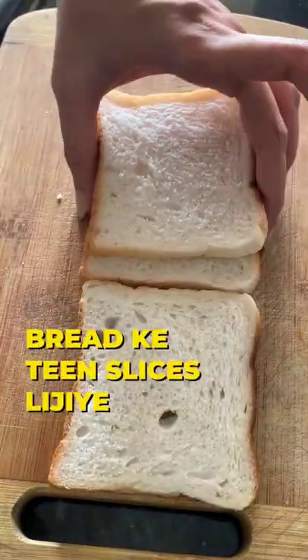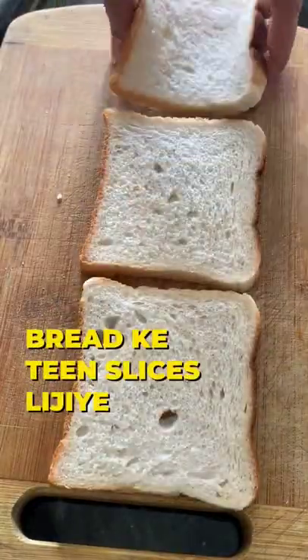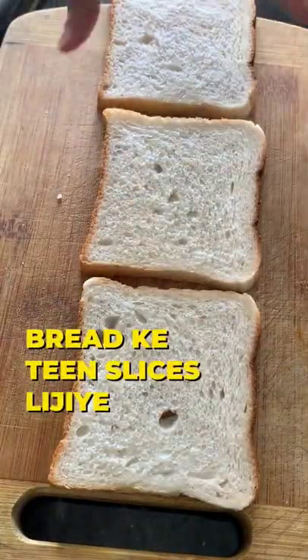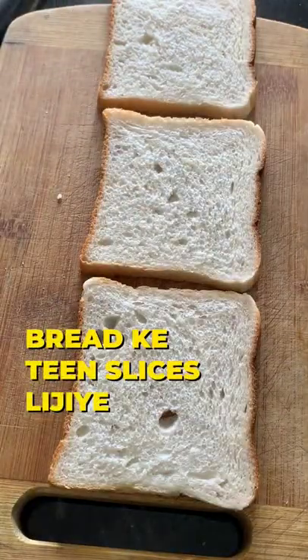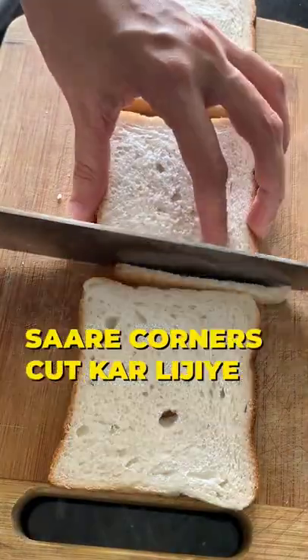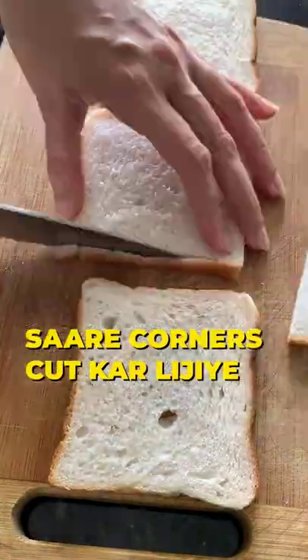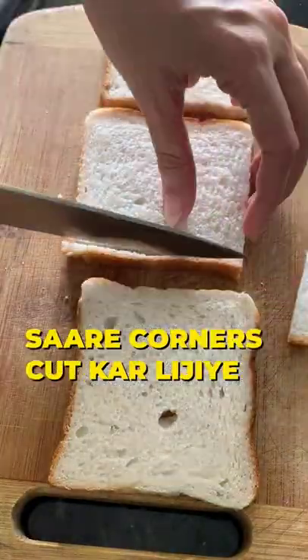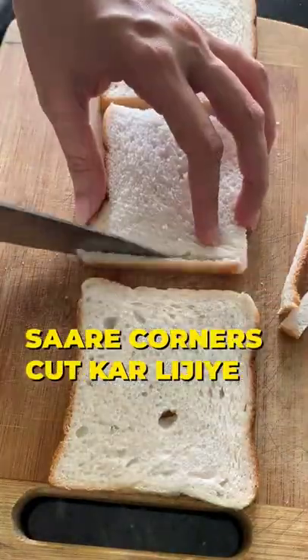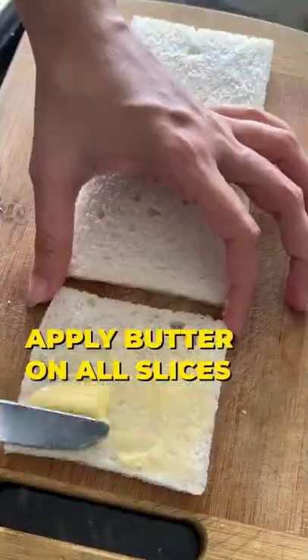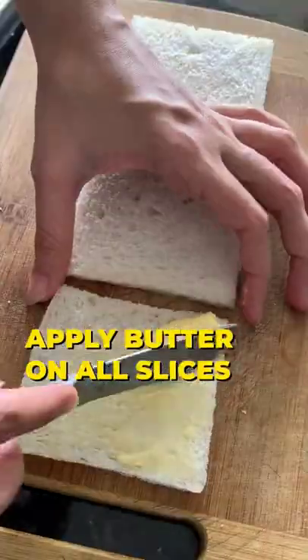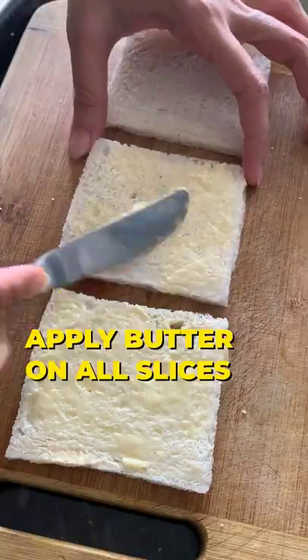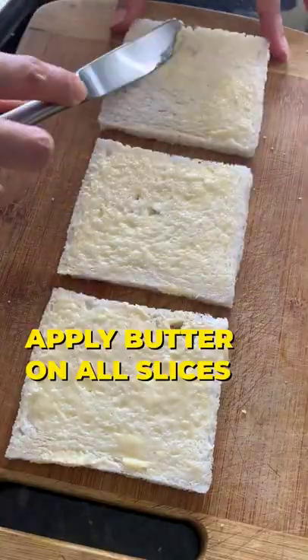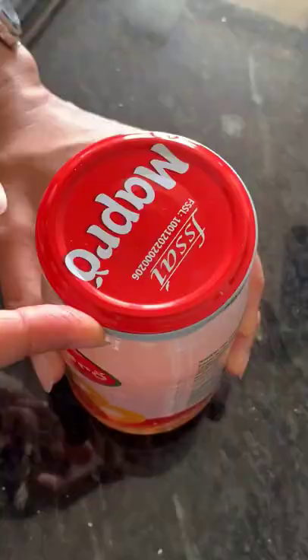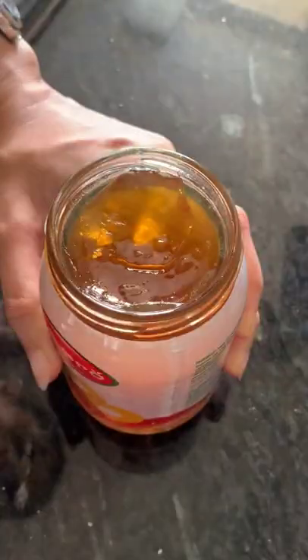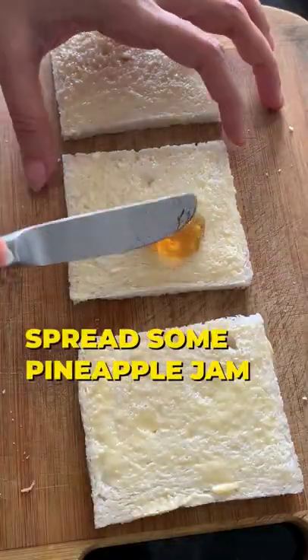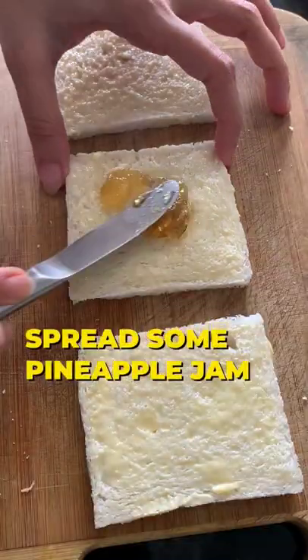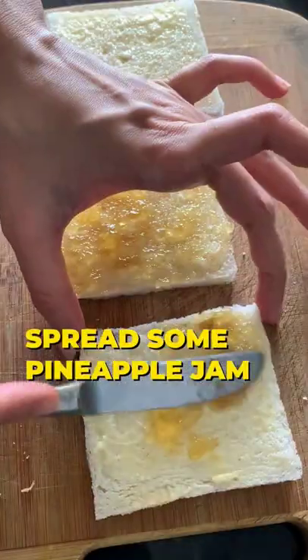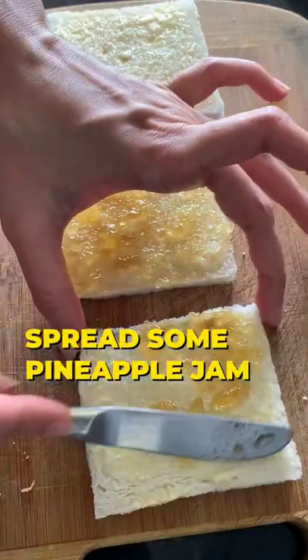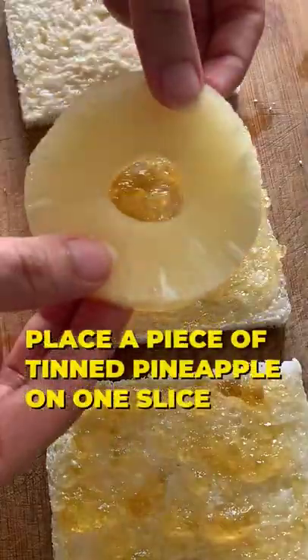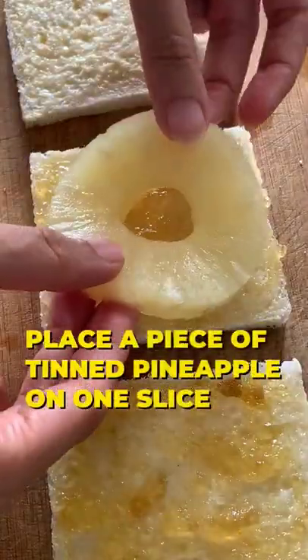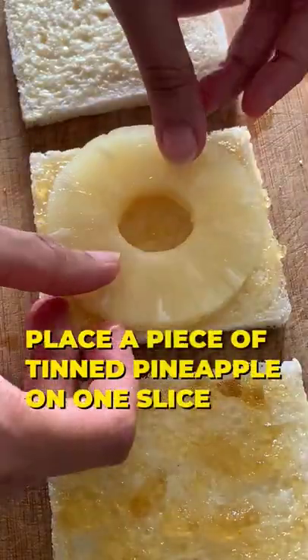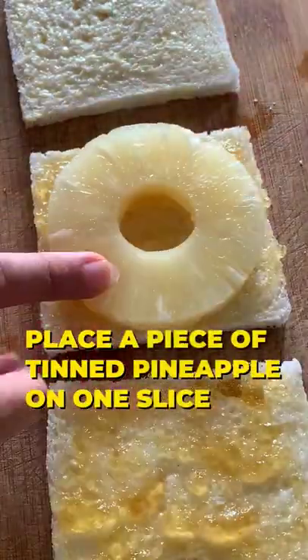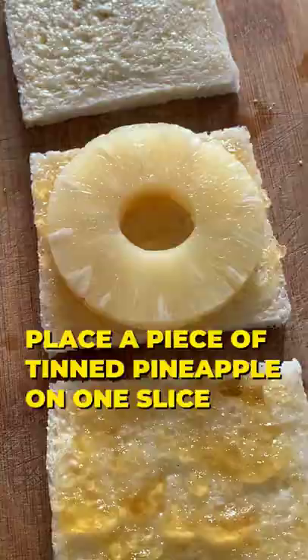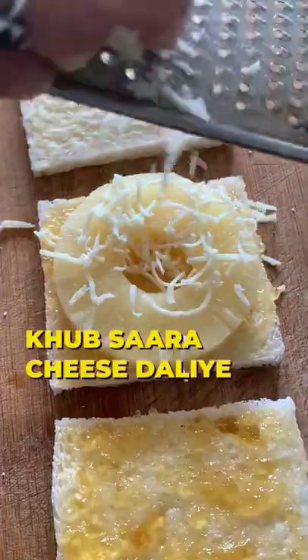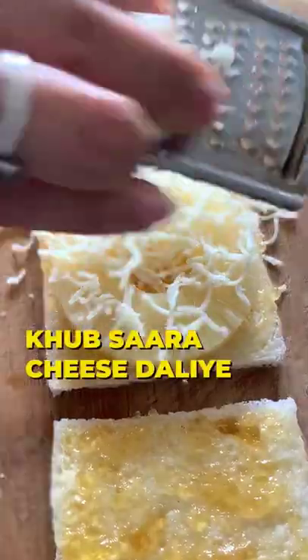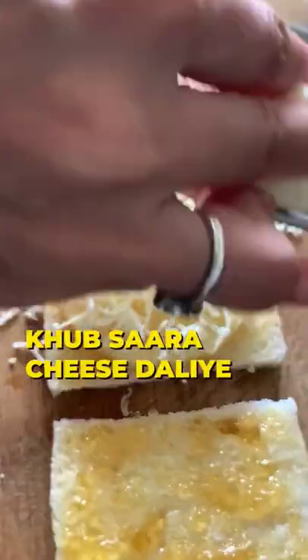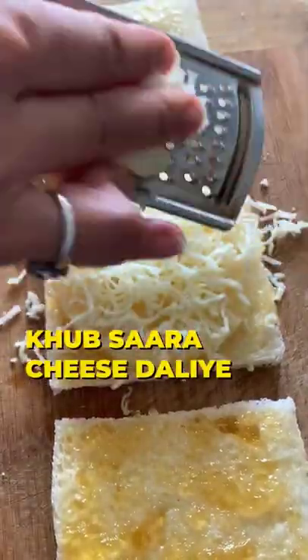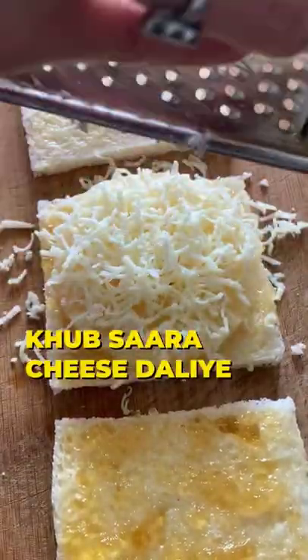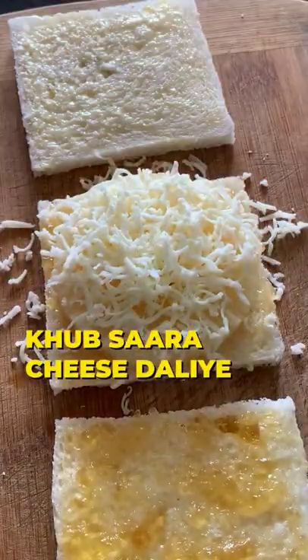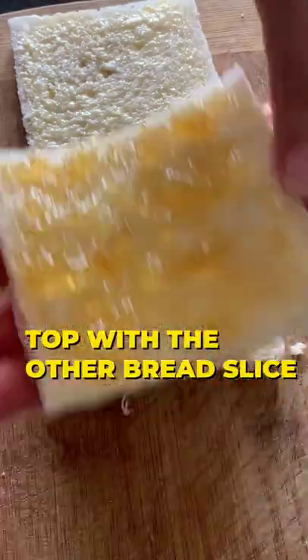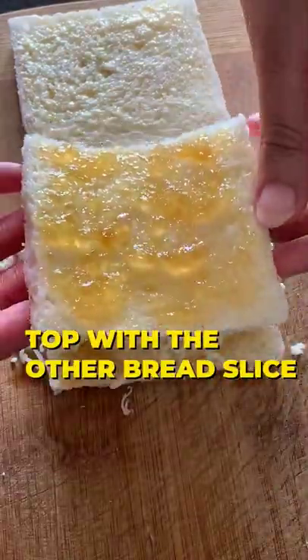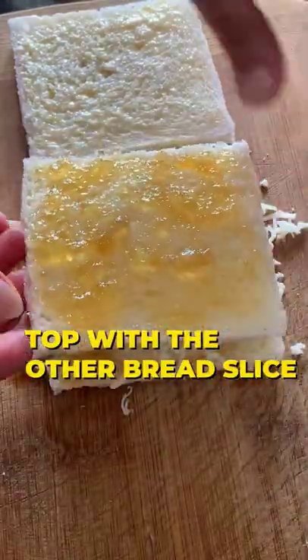3 slices of bread. Cut off all the corners. Apply some butter on all slices. Spread some pineapple jam. Place a piece of tinned pineapple on one slice. Add the whole cheese. Top with the other bread slice.